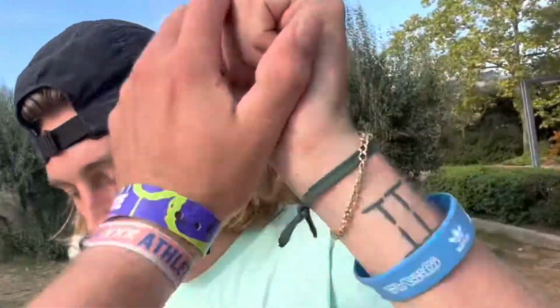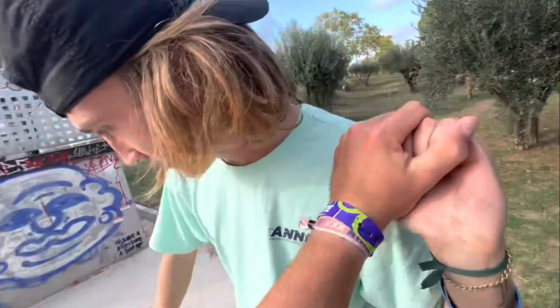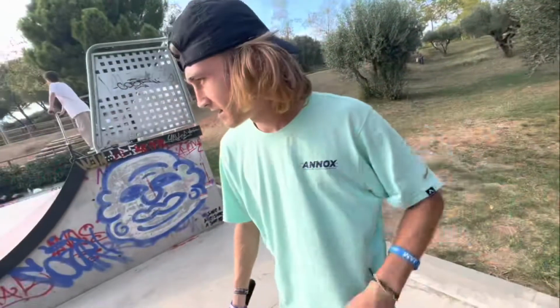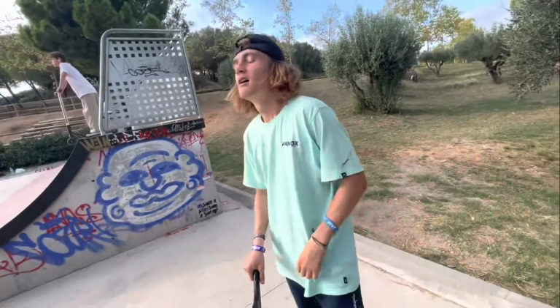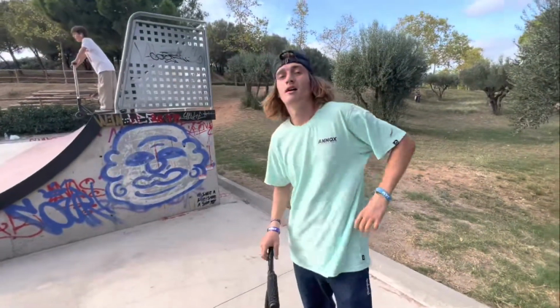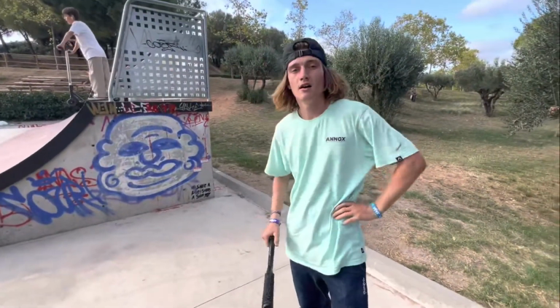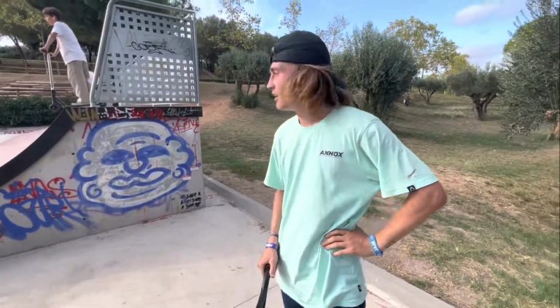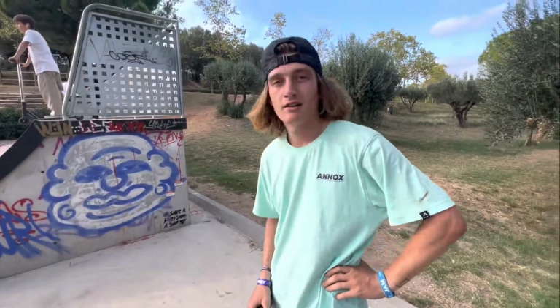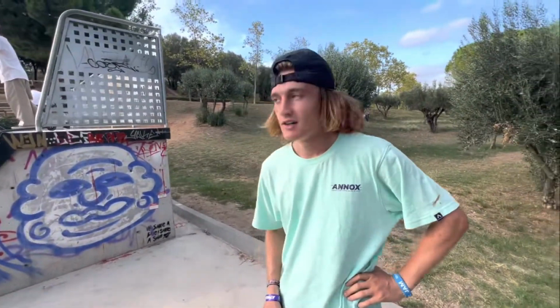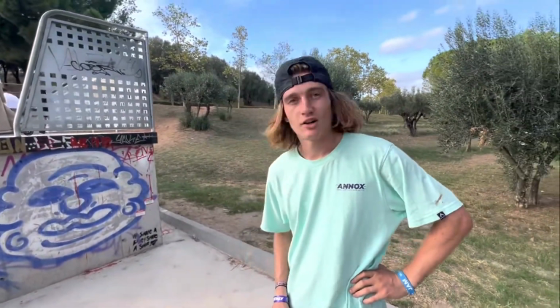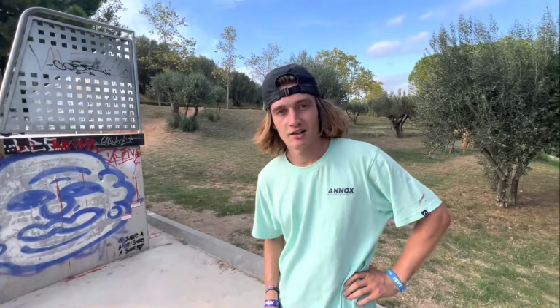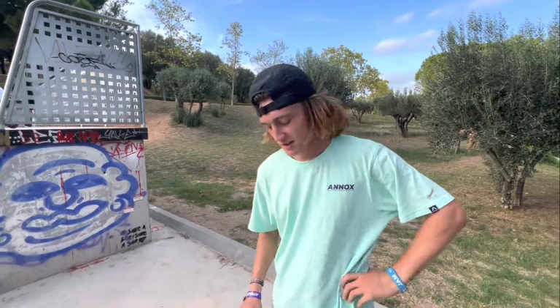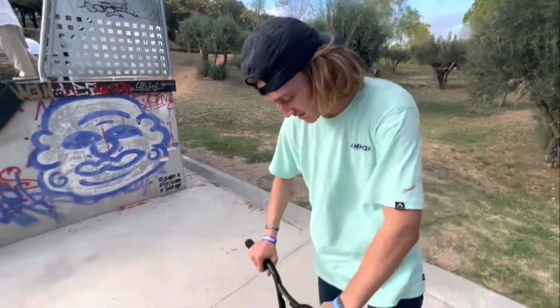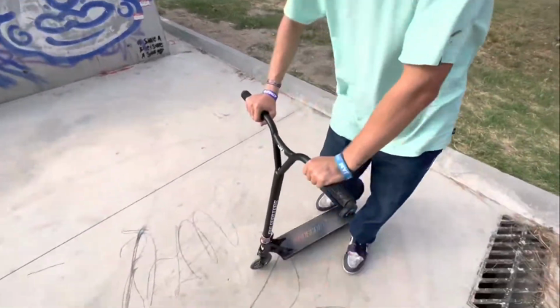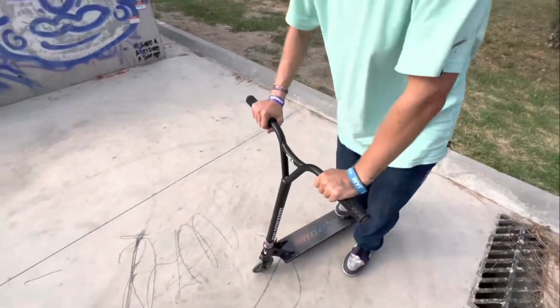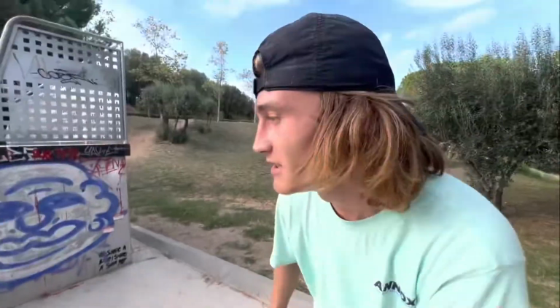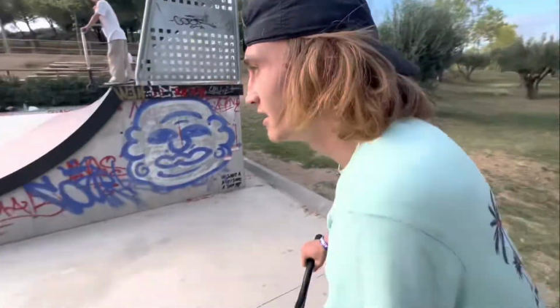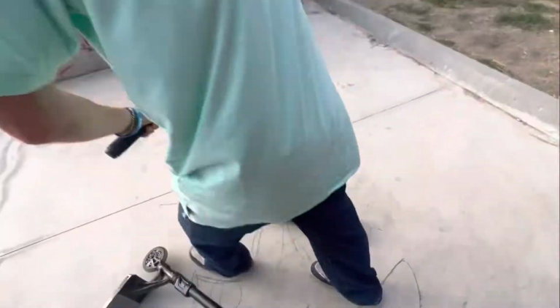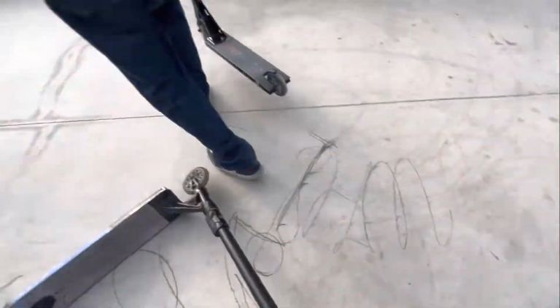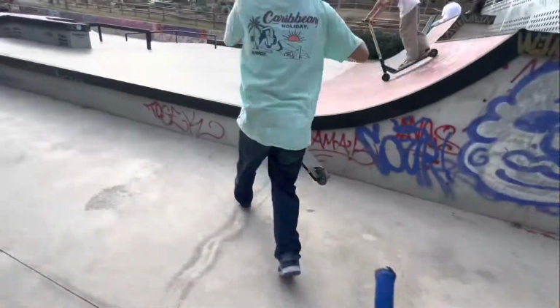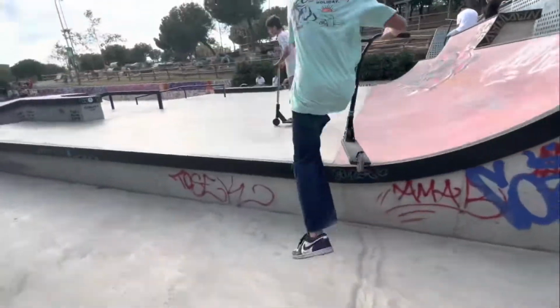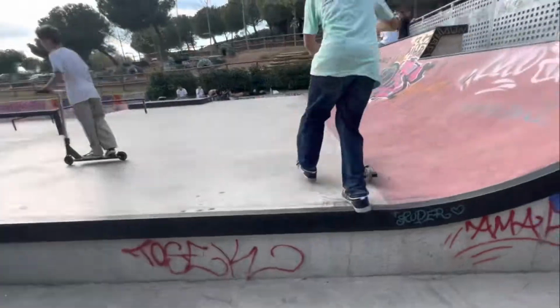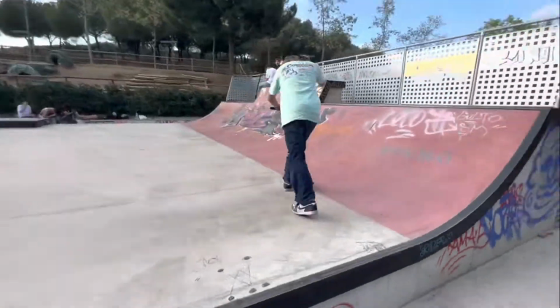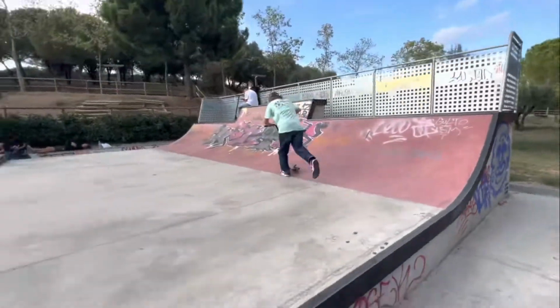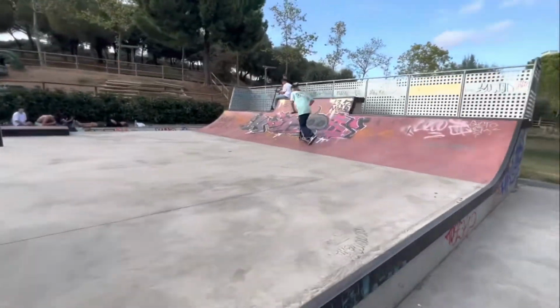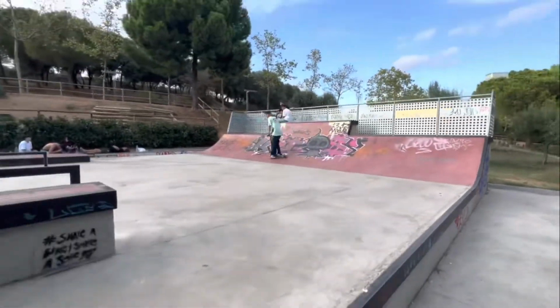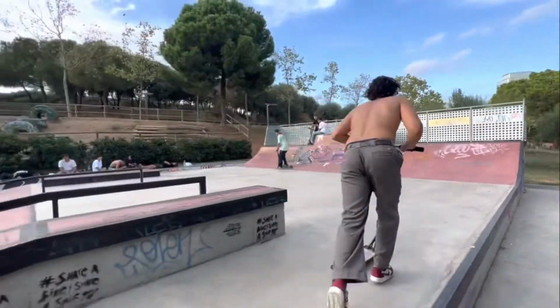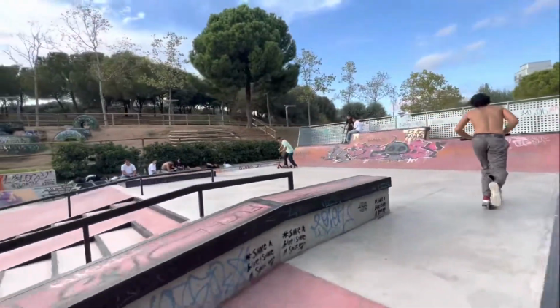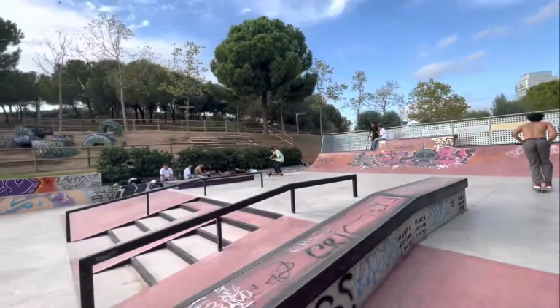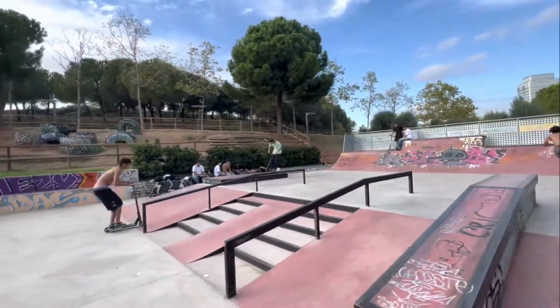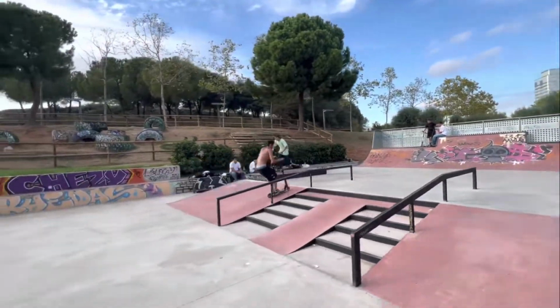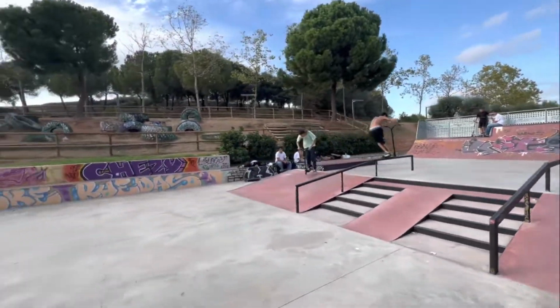I think this was the last trick of our video. No, no, no — one more. Back flip on the pyramid now. Go for it. Land it.